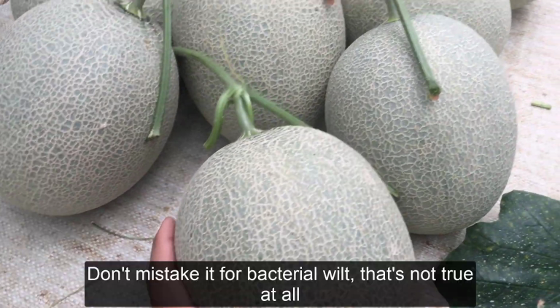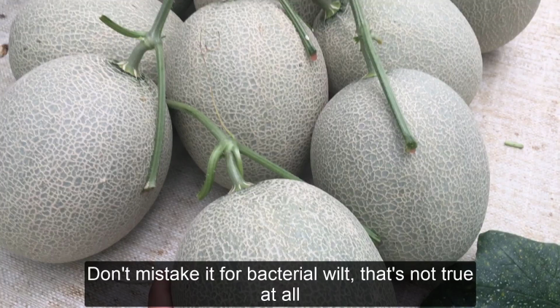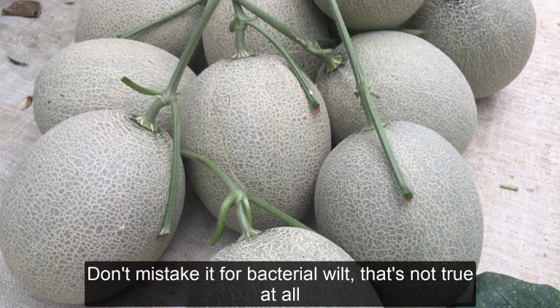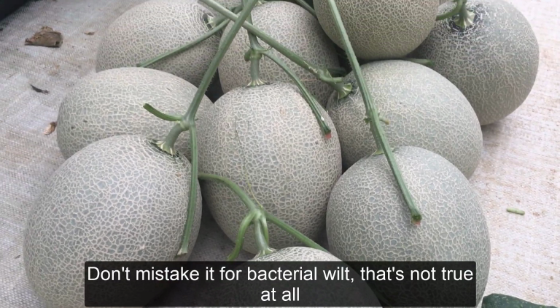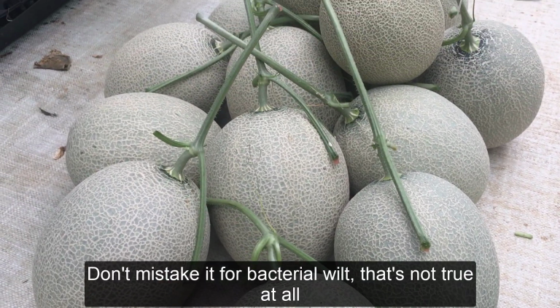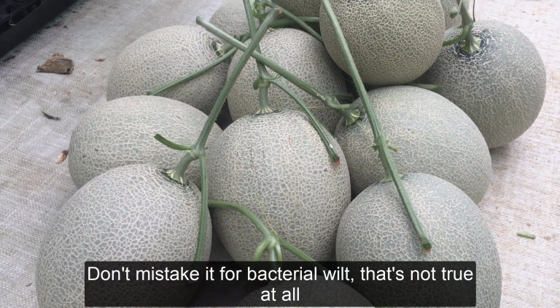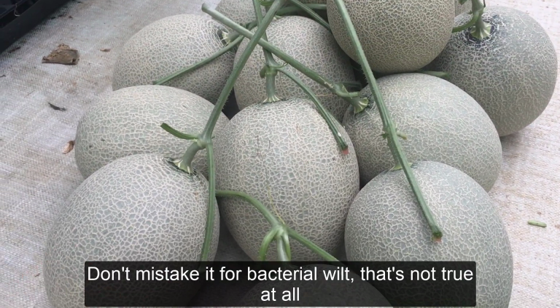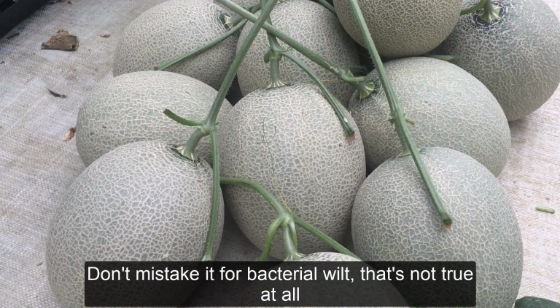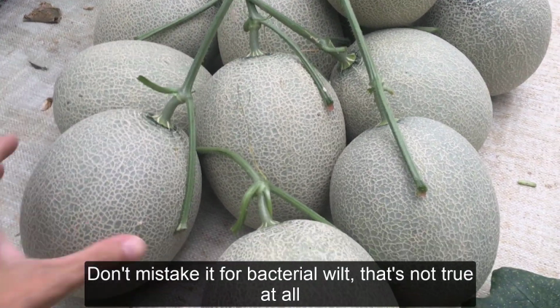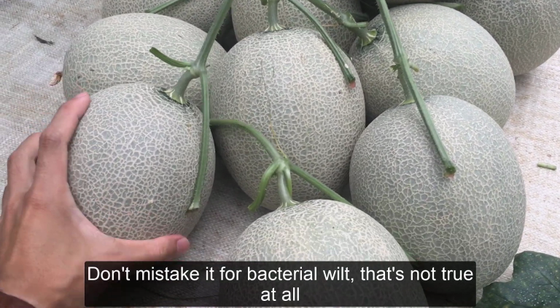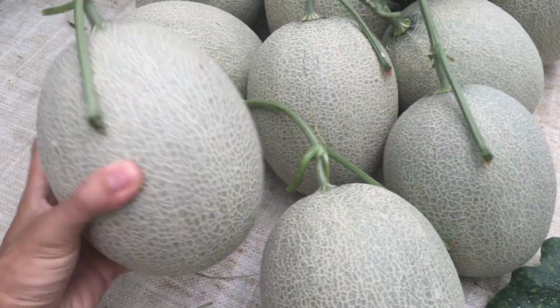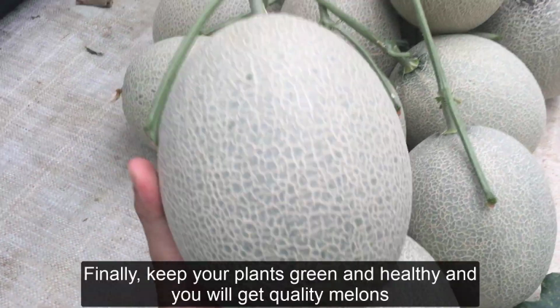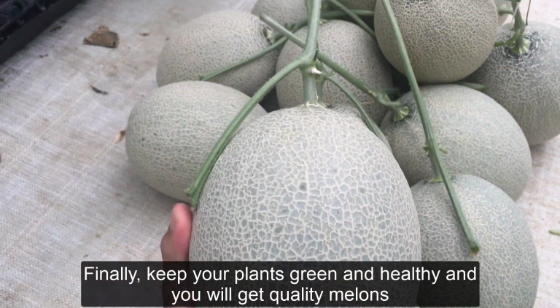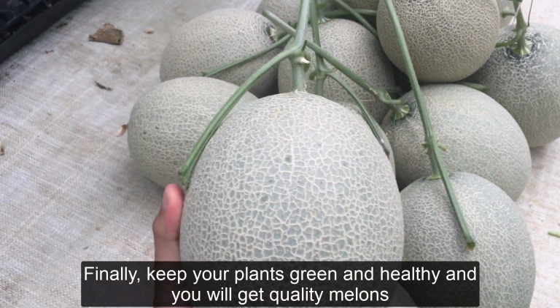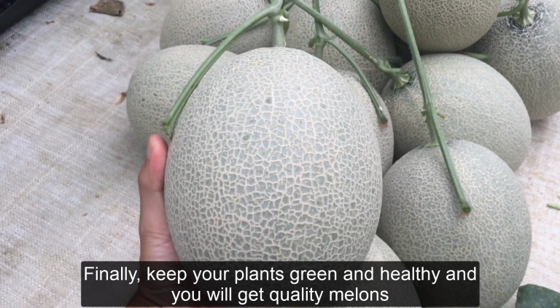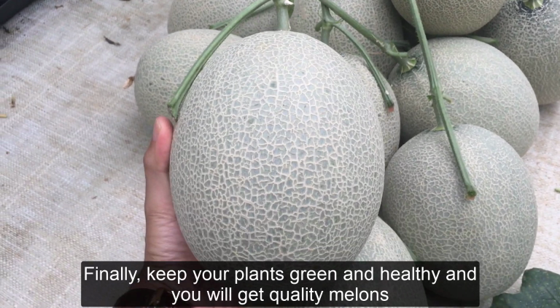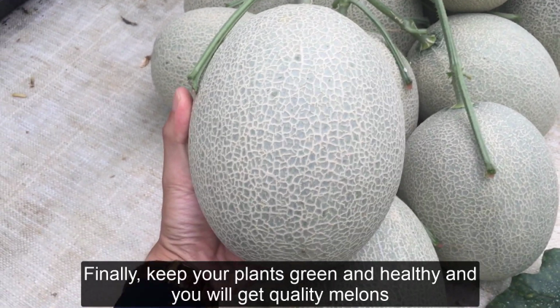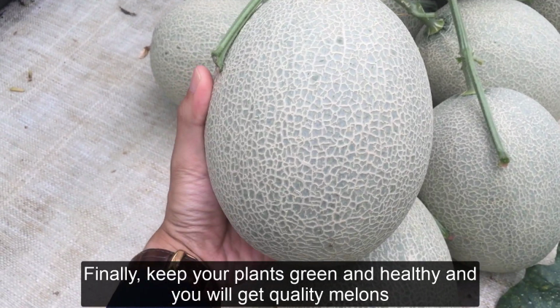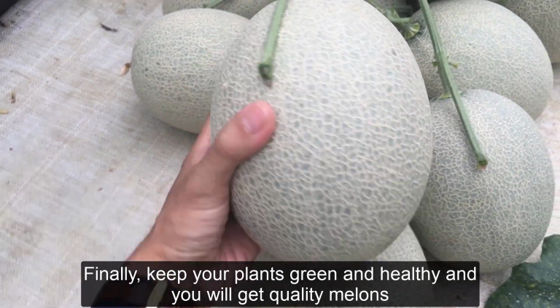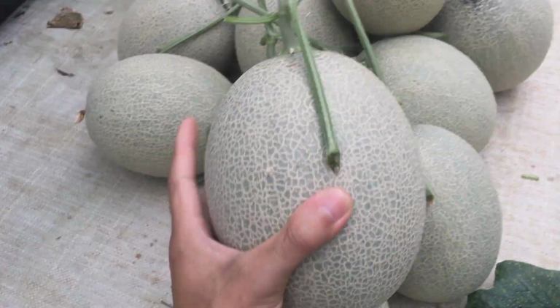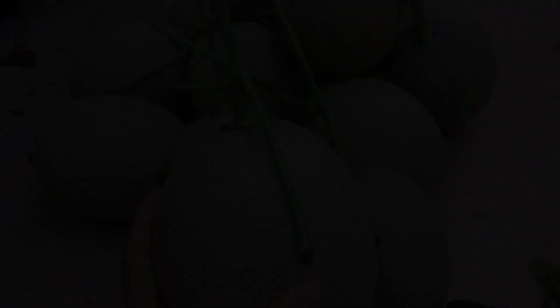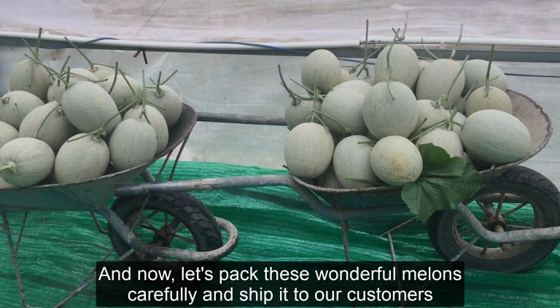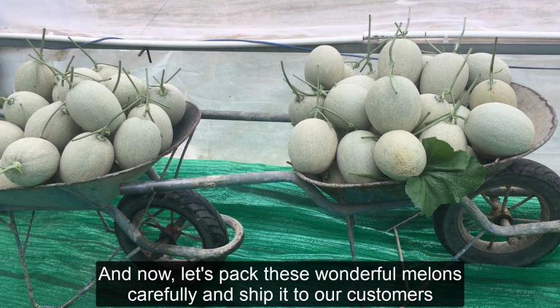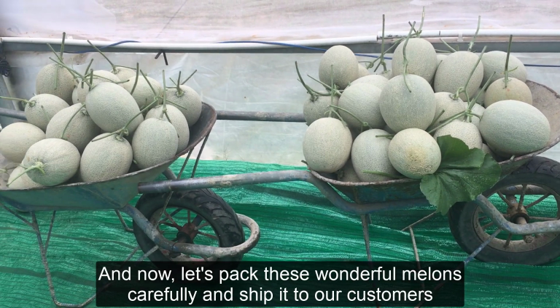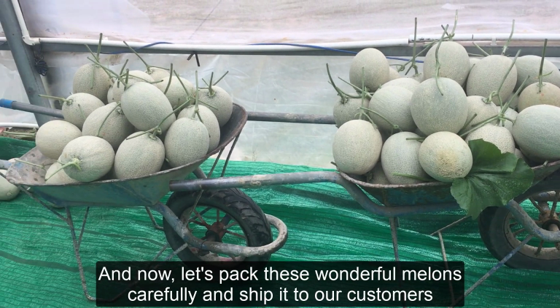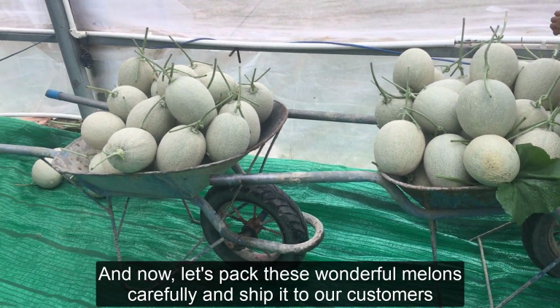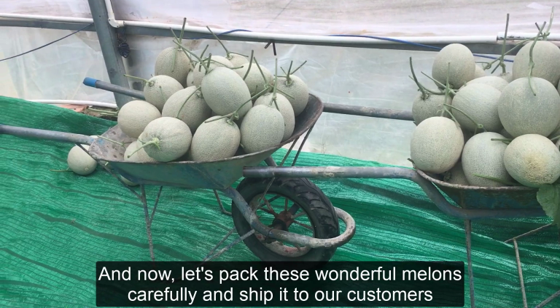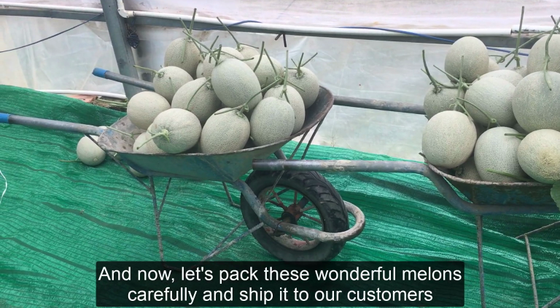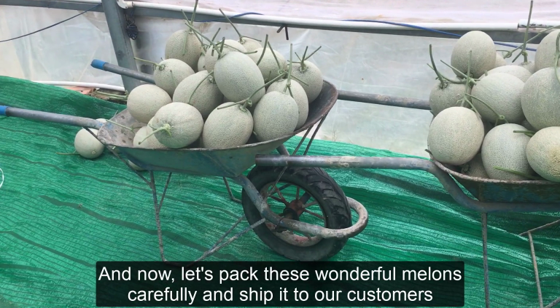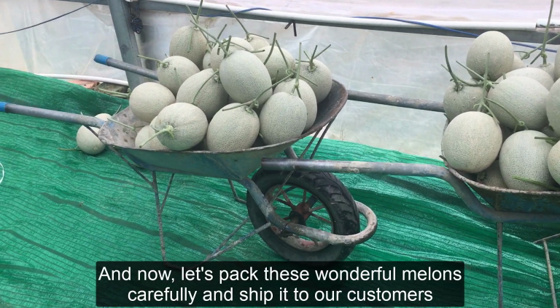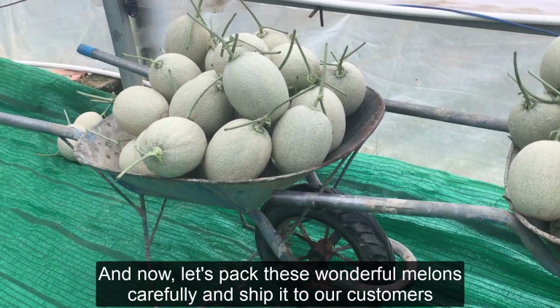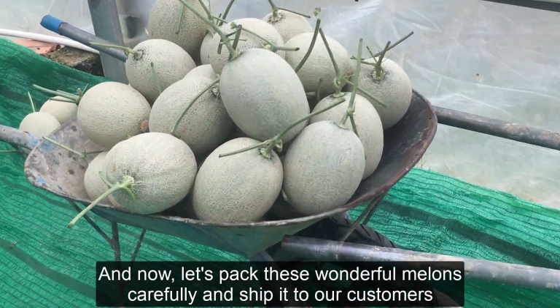Don't mistake it for bacterial wilt — that's not true at all. Finally, keep your plants green and healthy and you will get quality melons. And now, let's pack these wonderful melons carefully and ship them to our customers.